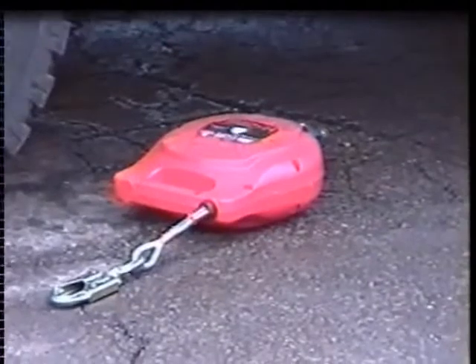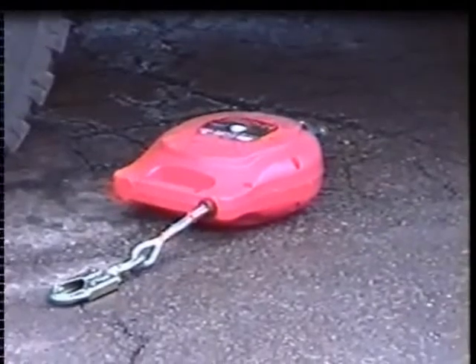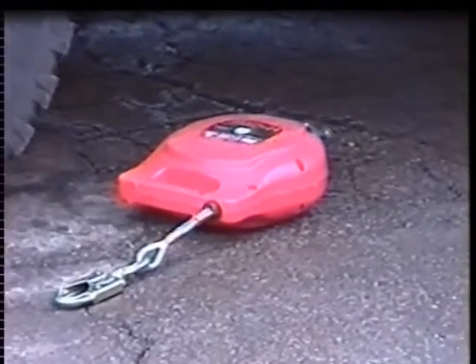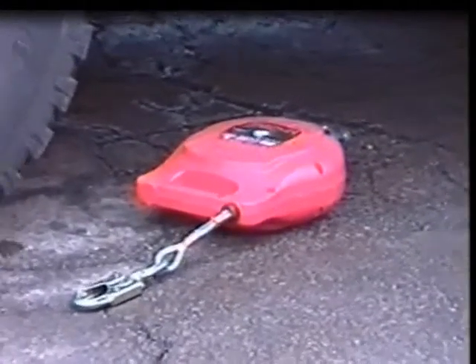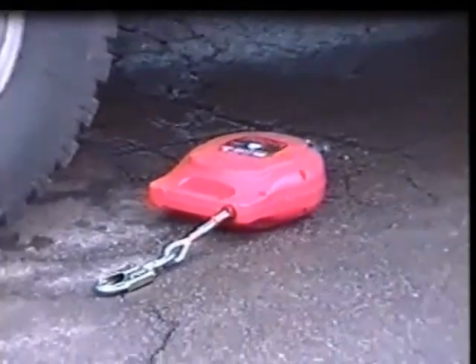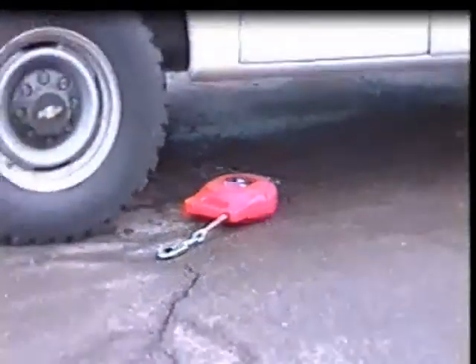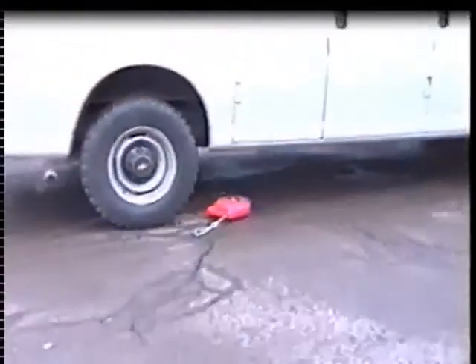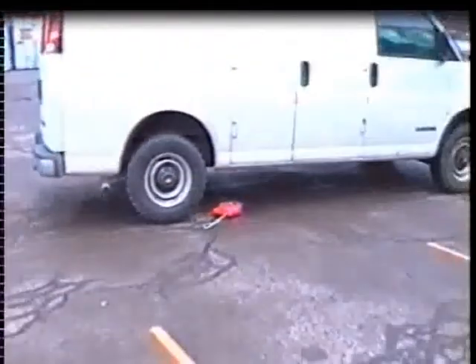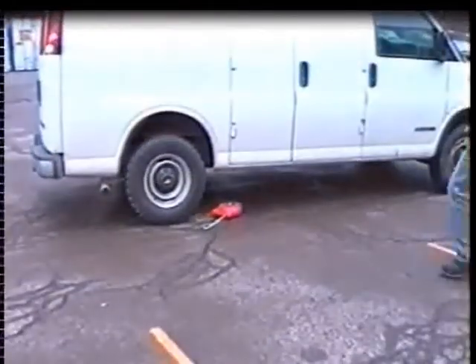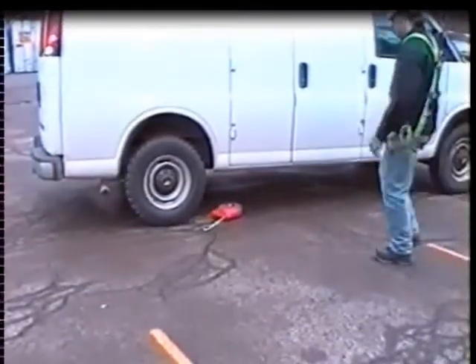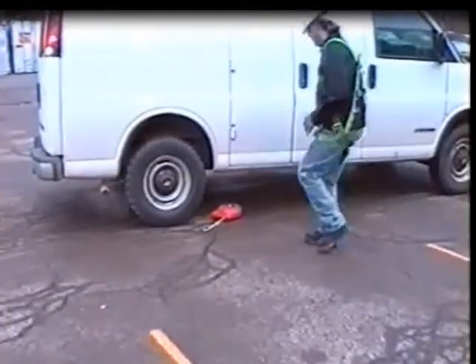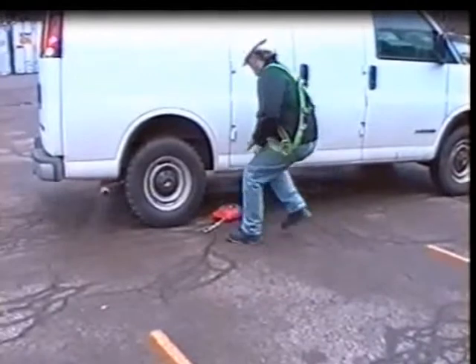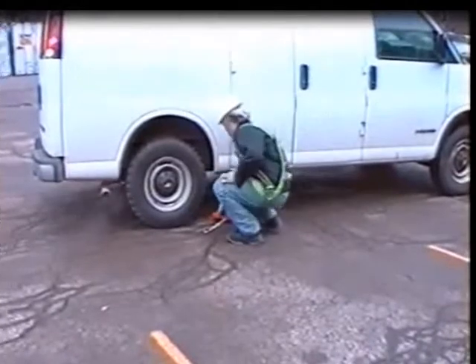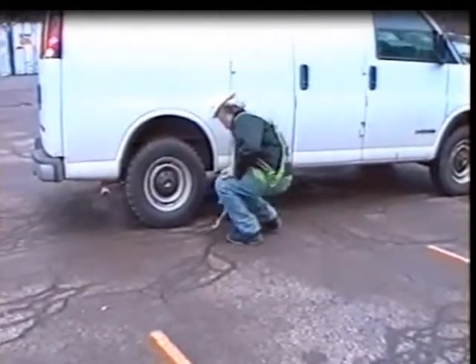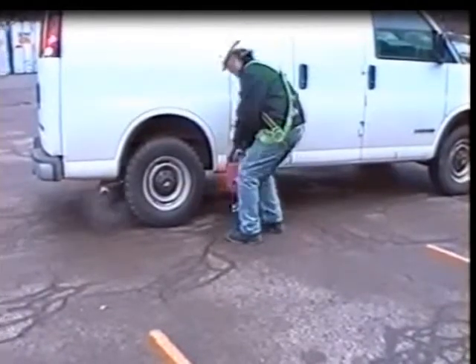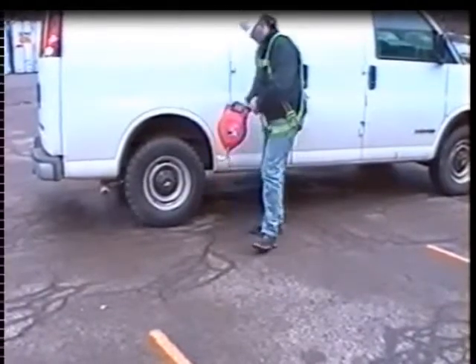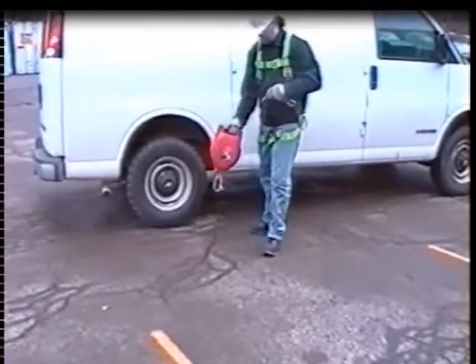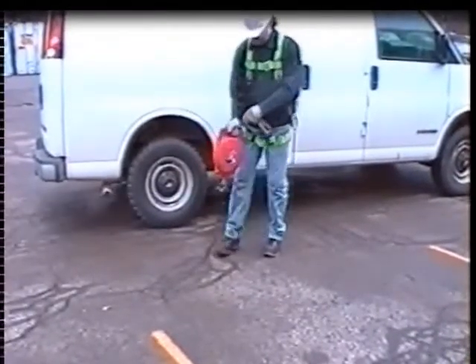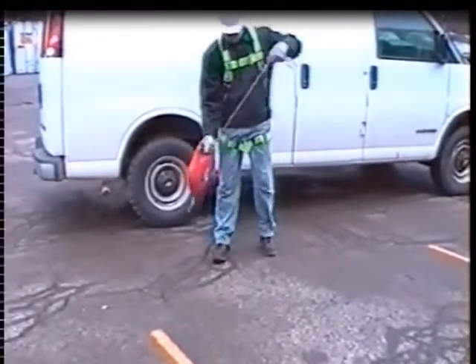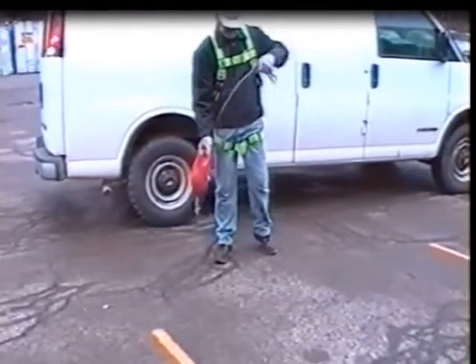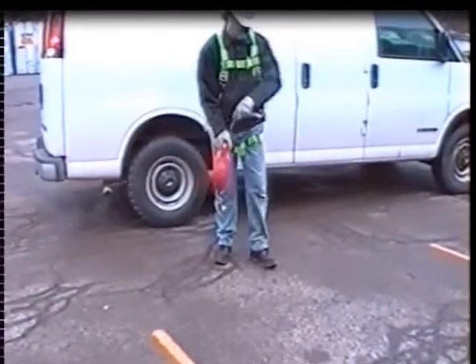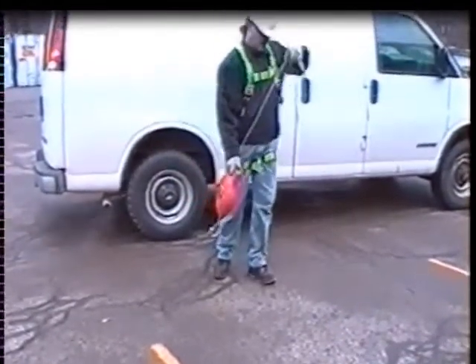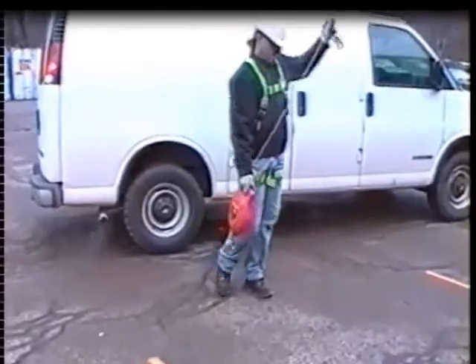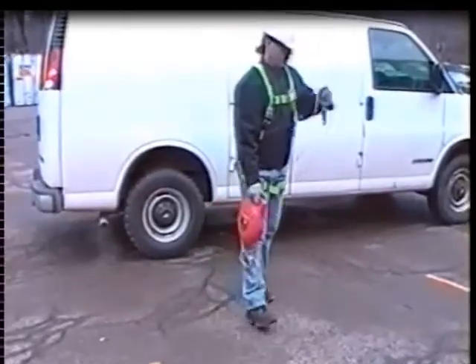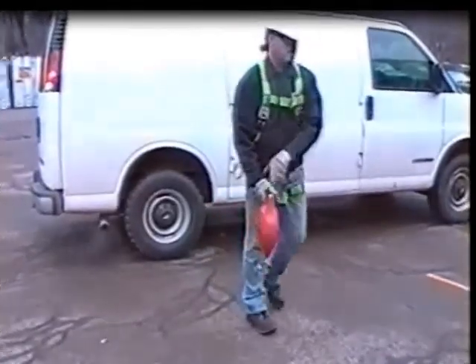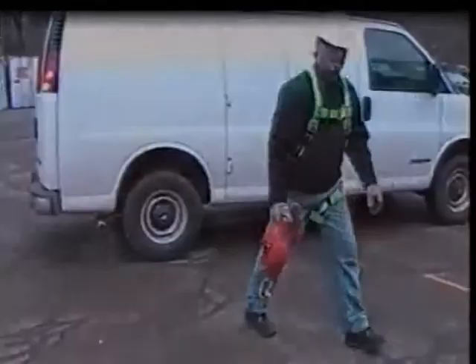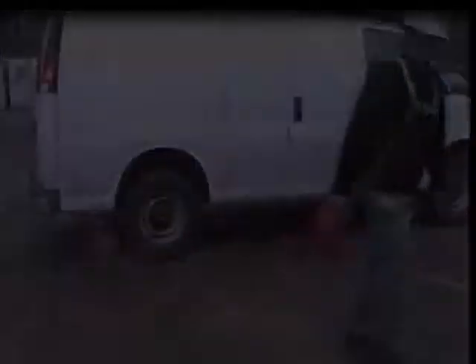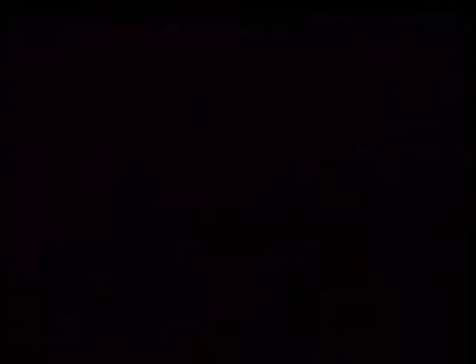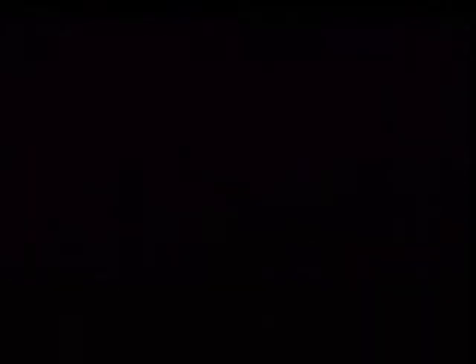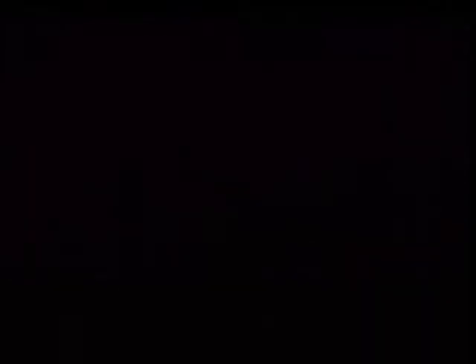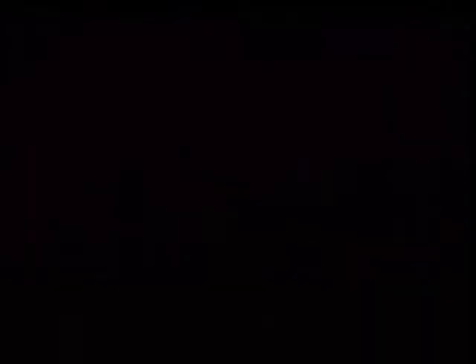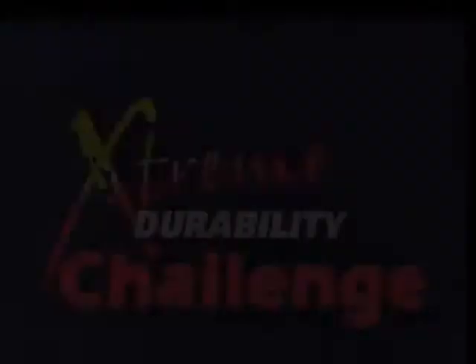Miller is so confident in the Falcon housing quality that they are backing their confidence with a lifetime housing guarantee. Should your Falcon housing ever crack or break under typical working conditions, Miller will repair or replace the housing free of charge.